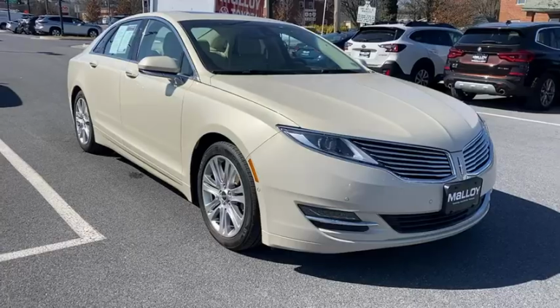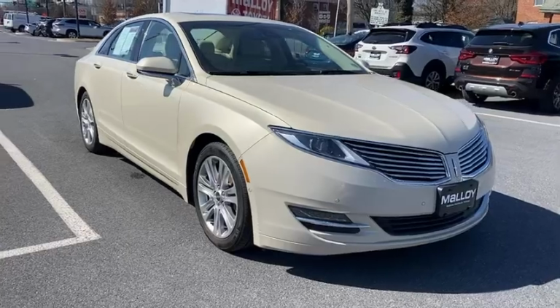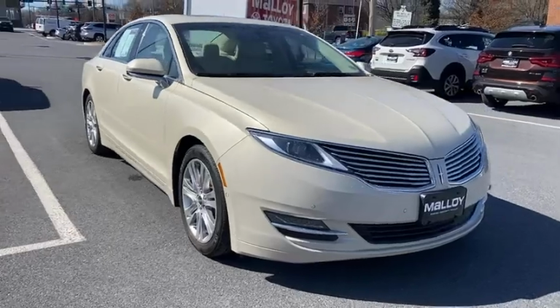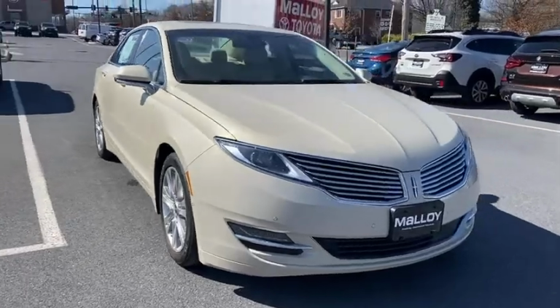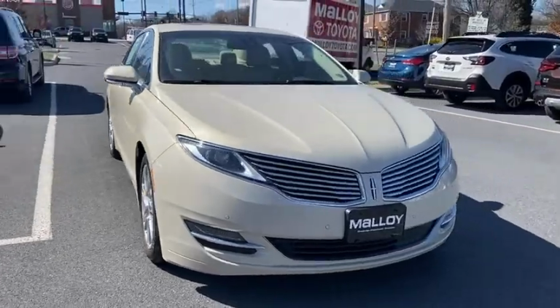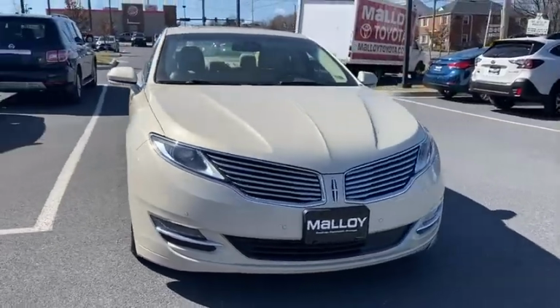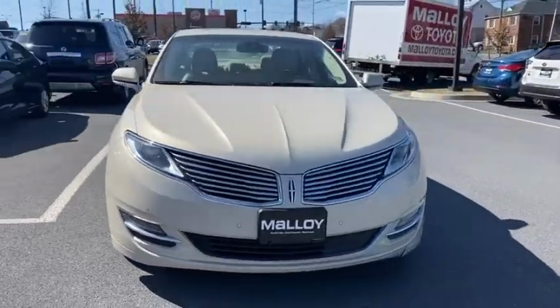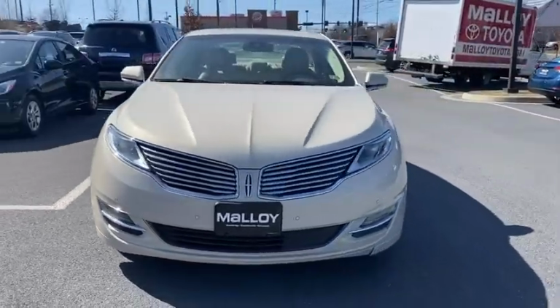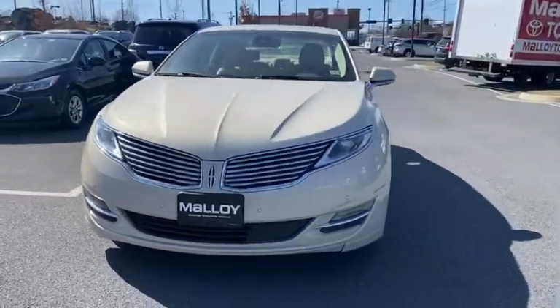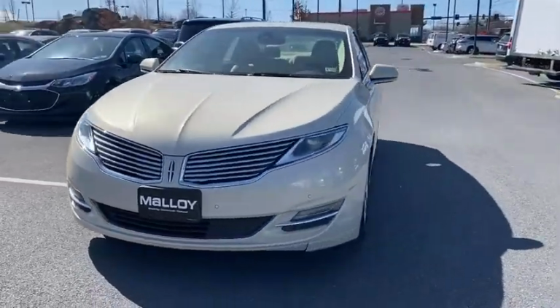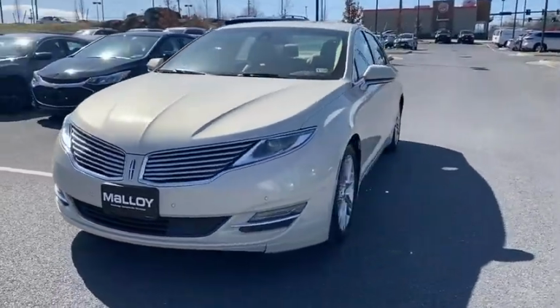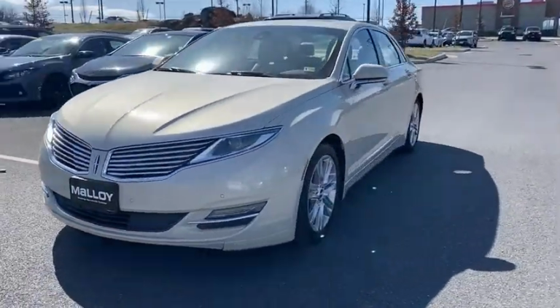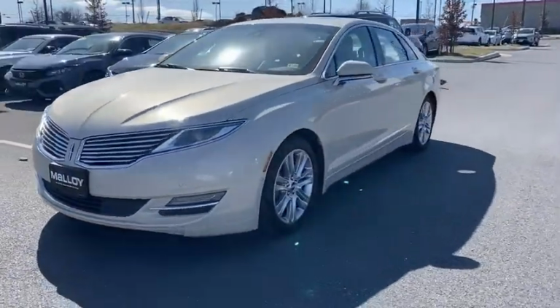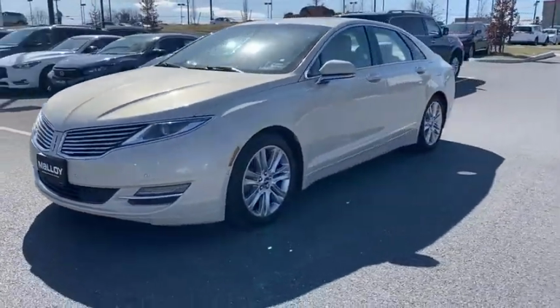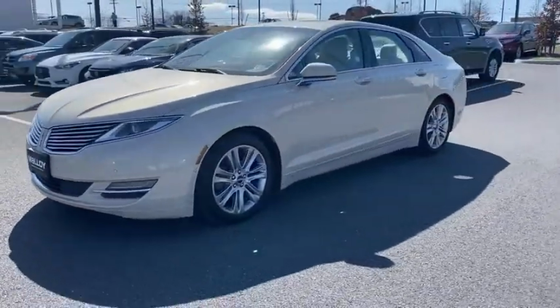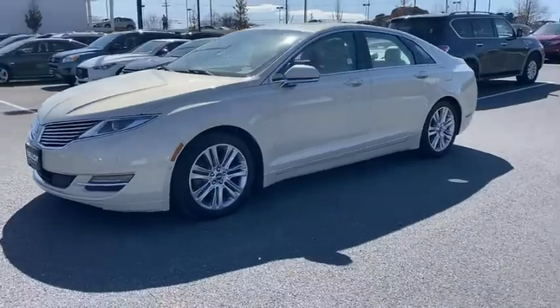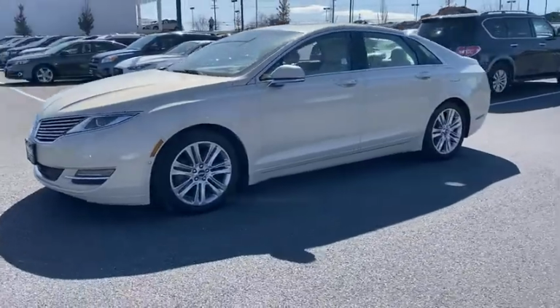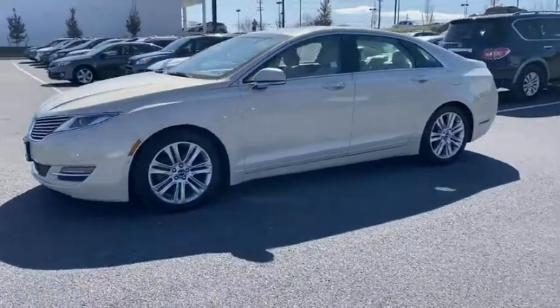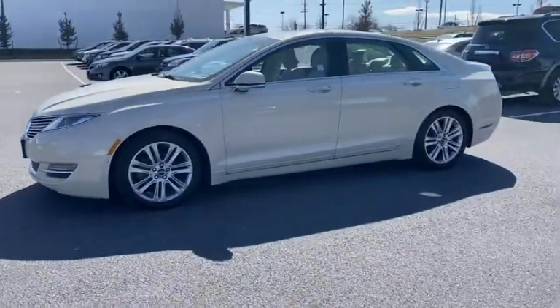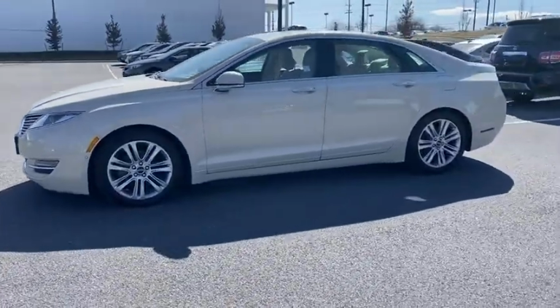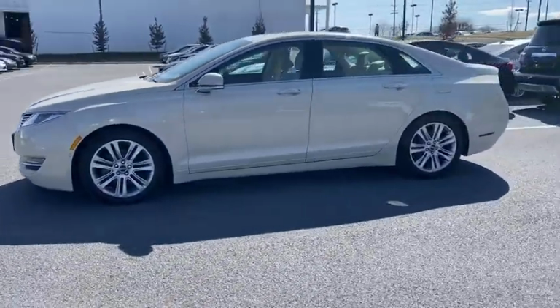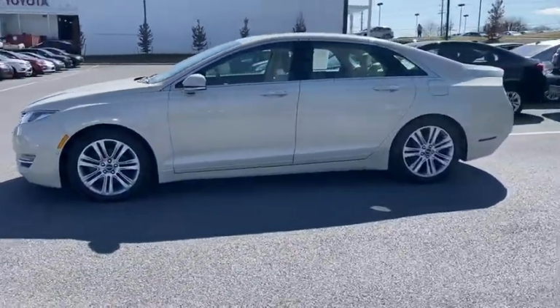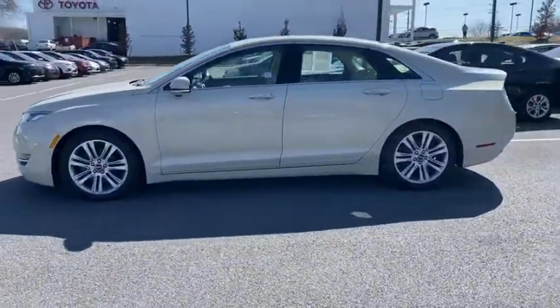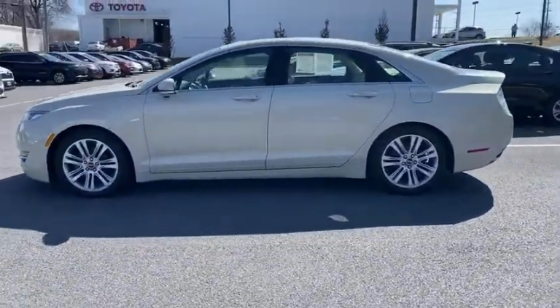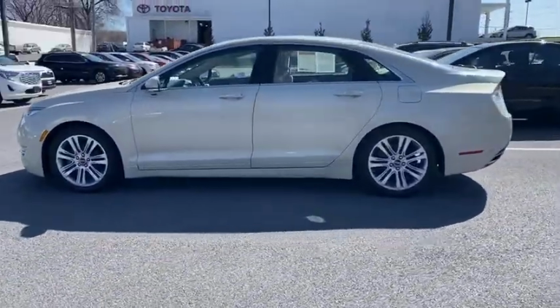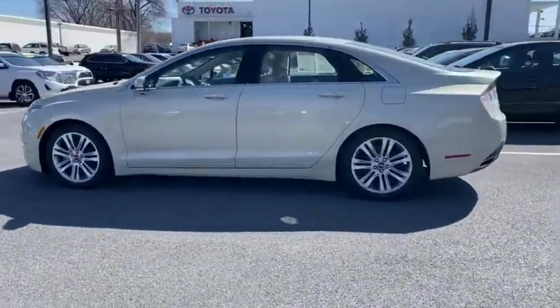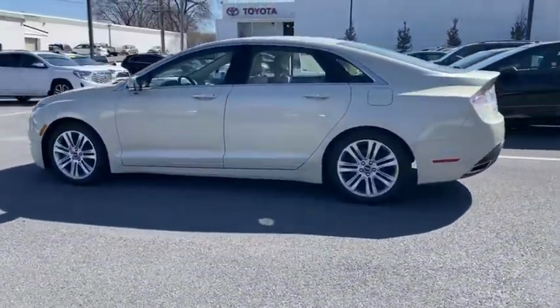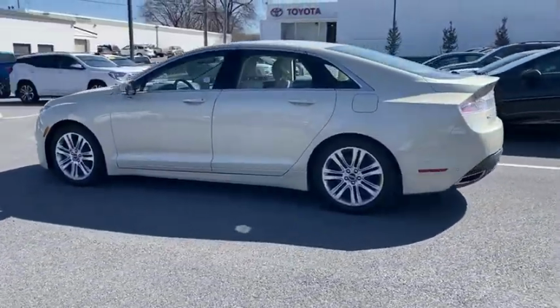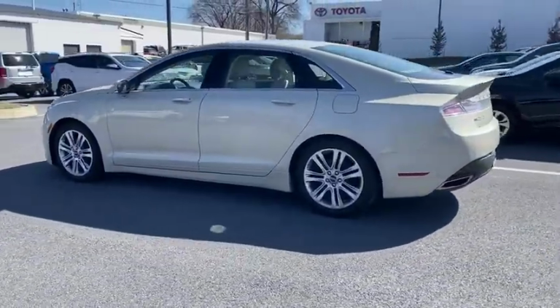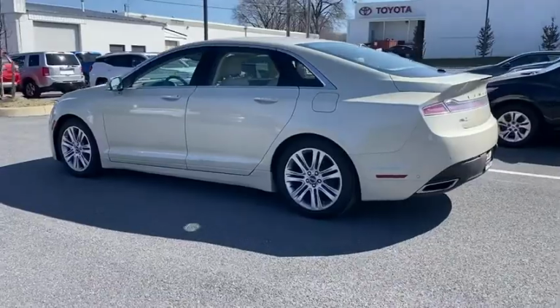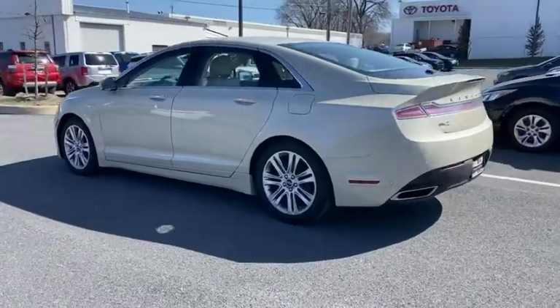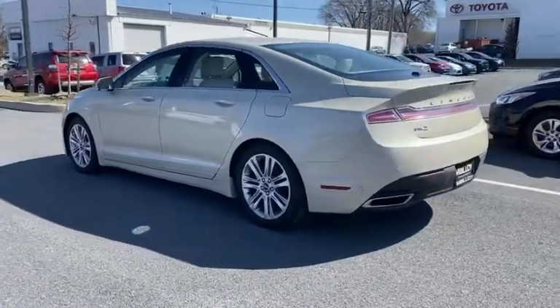Take a ride in the 2014 Lincoln MKZ. With sharp angles, sleek lines, and a sculpted body, the Lincoln MKZ has an impressive stance and a dynamic design.